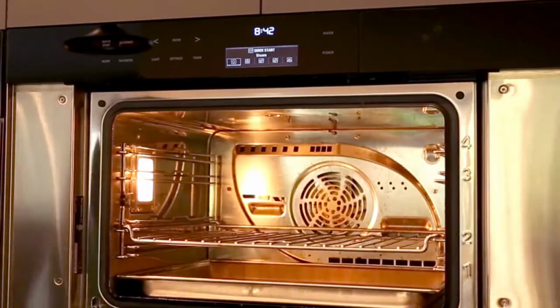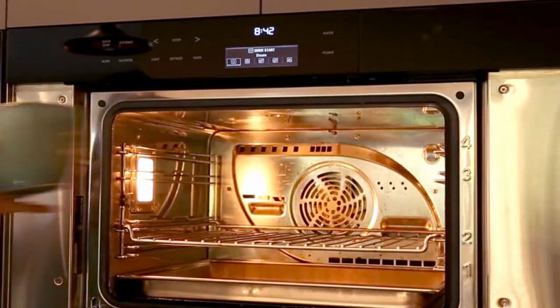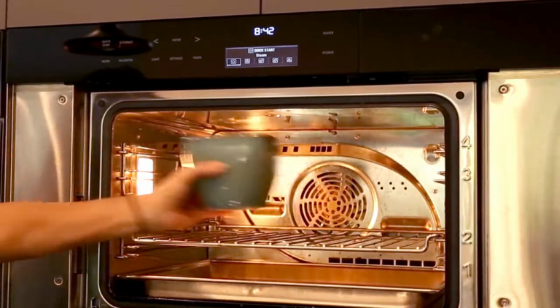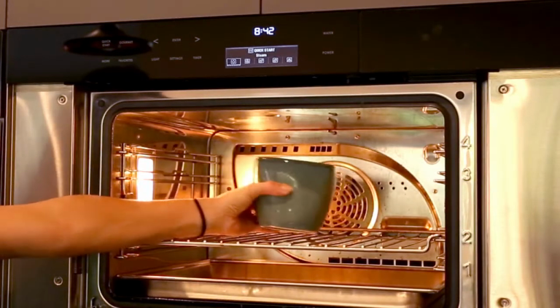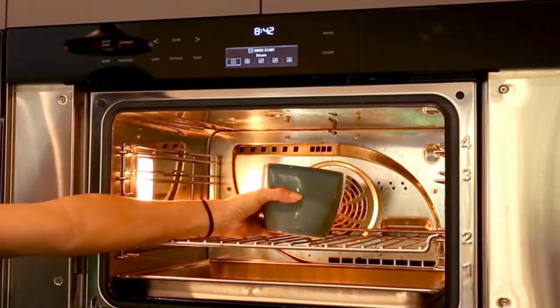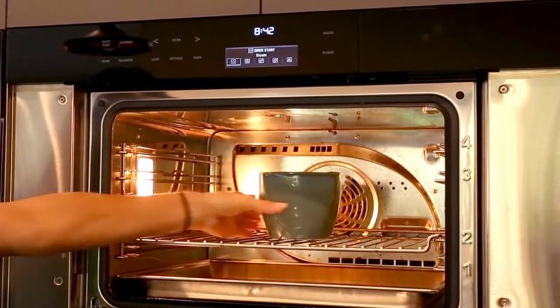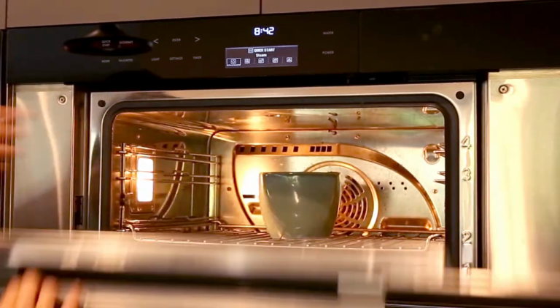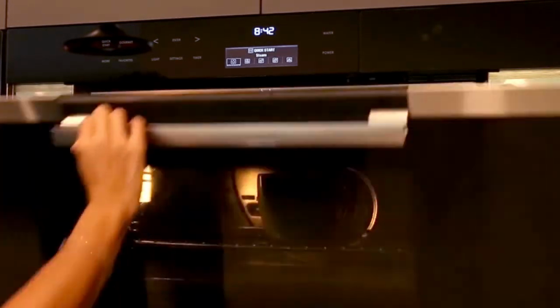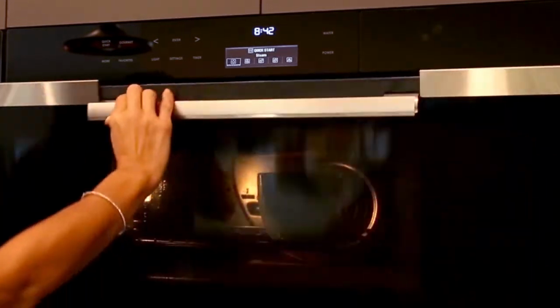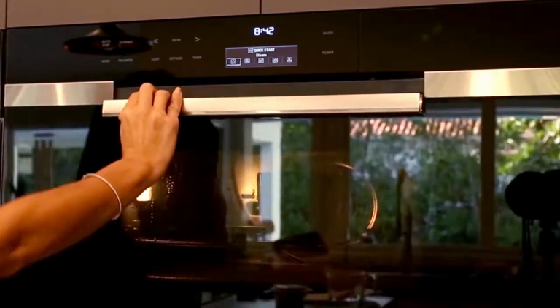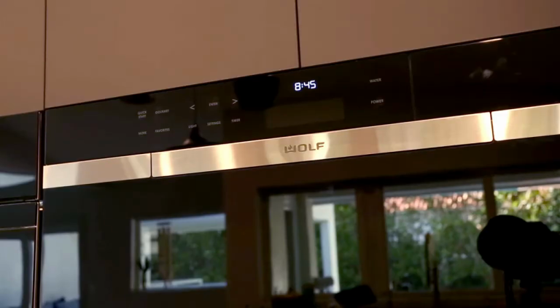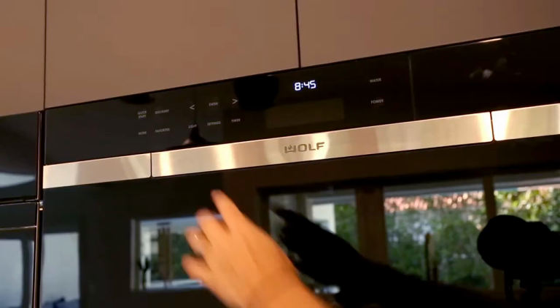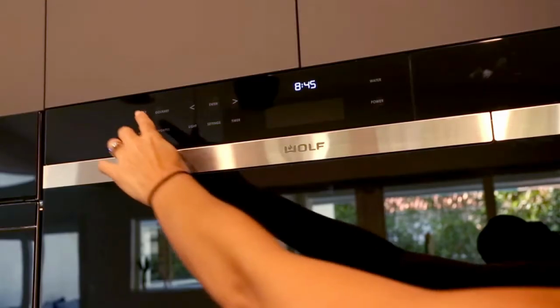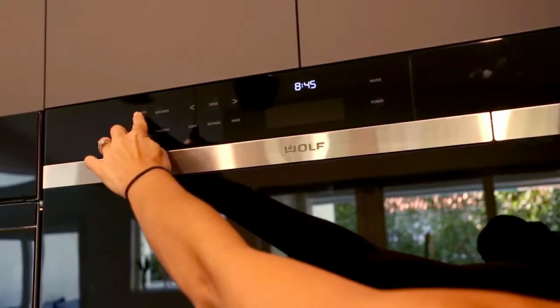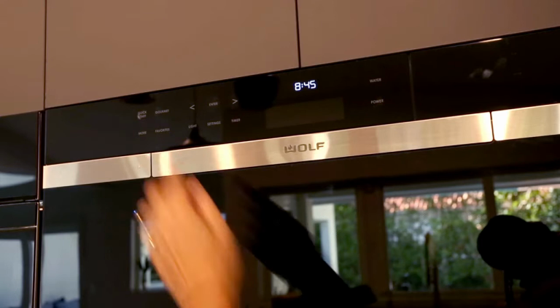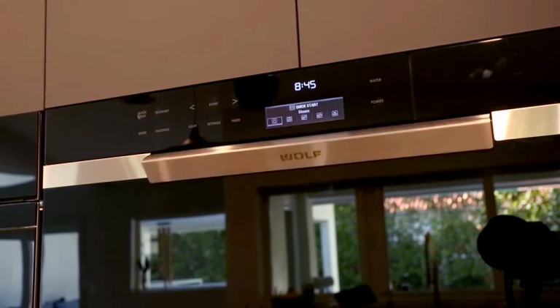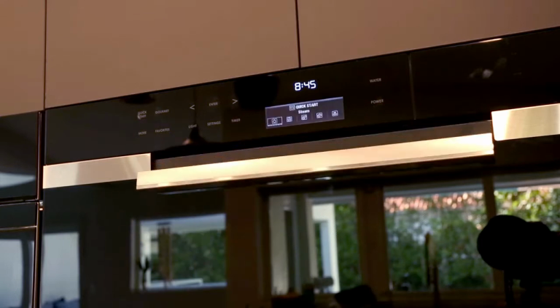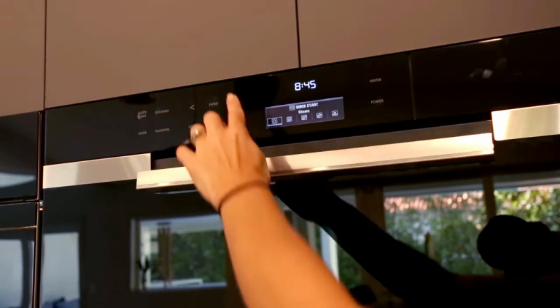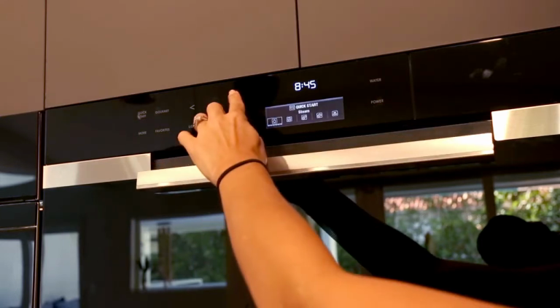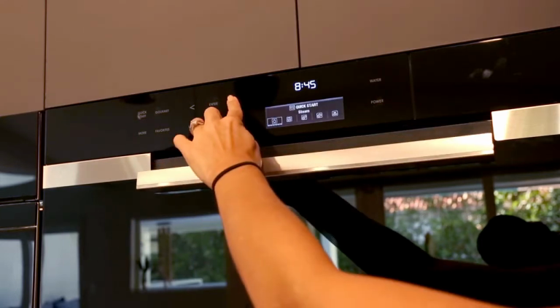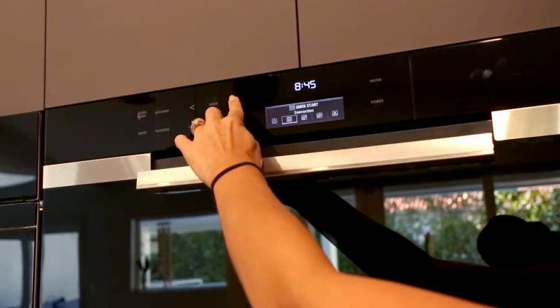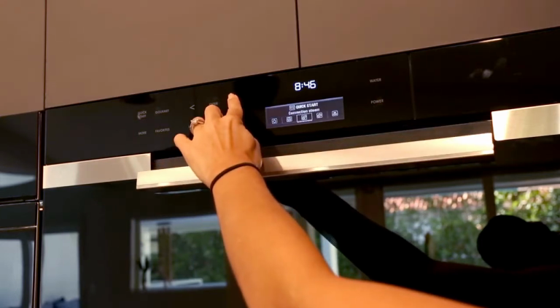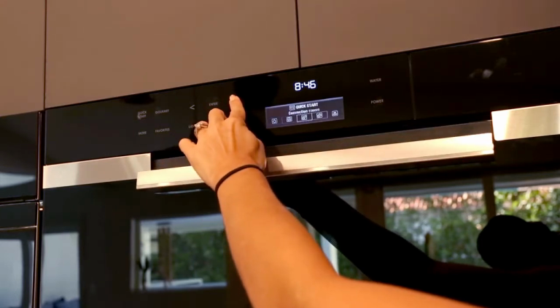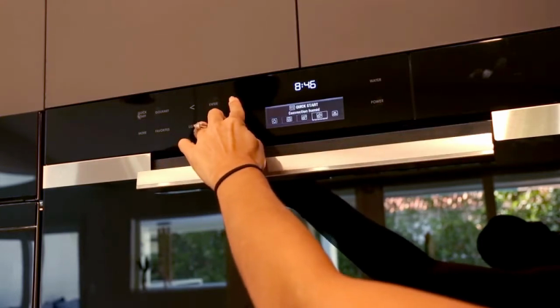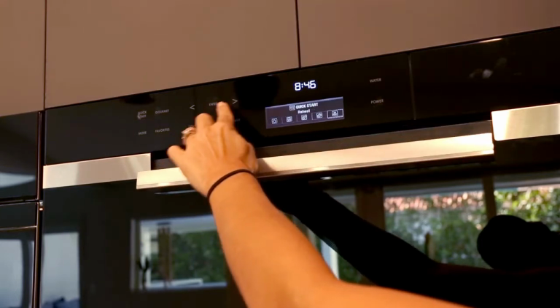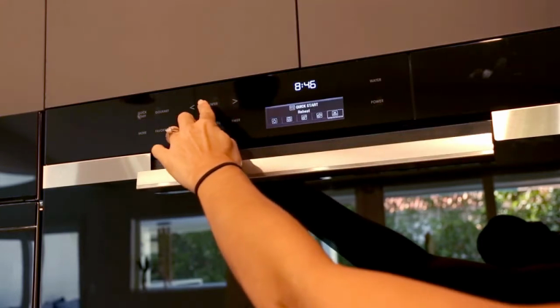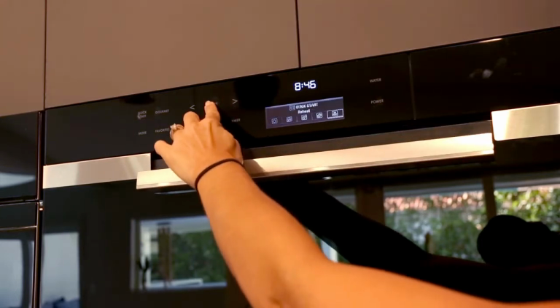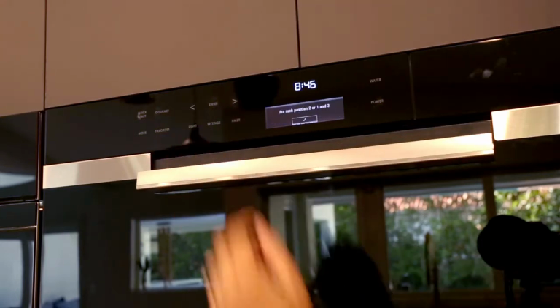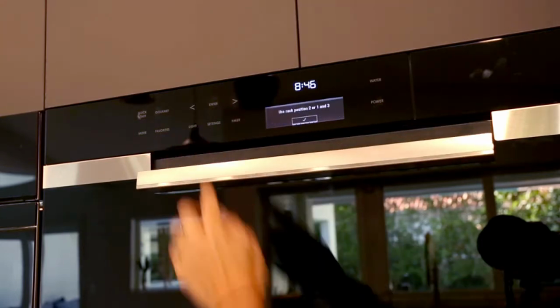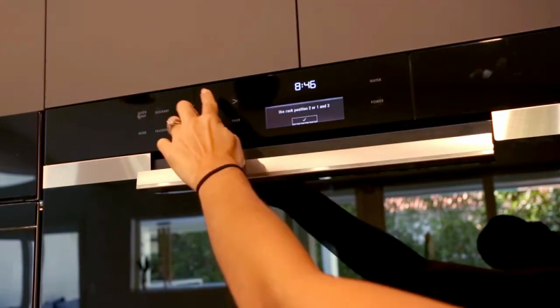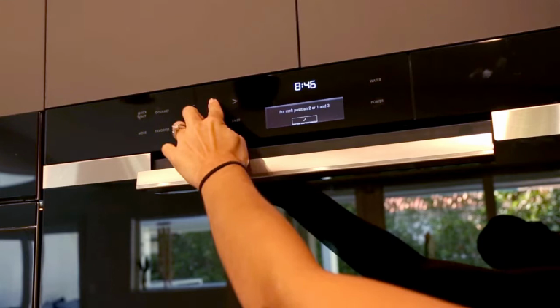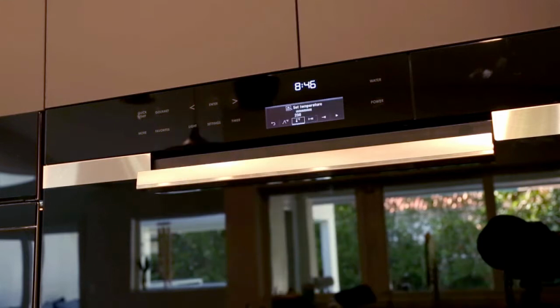I place the bowl into the steam oven and cook the oats using the reheat setting at 250 degrees for 8 minutes.